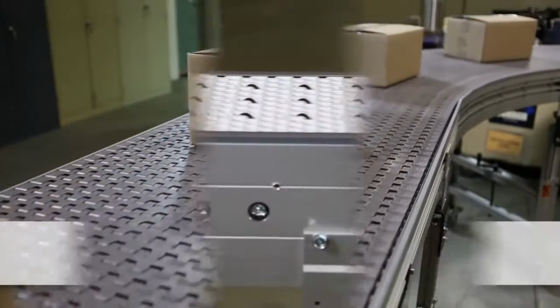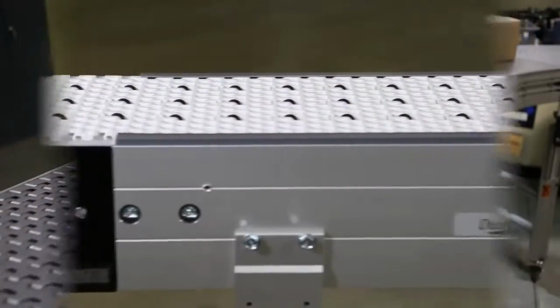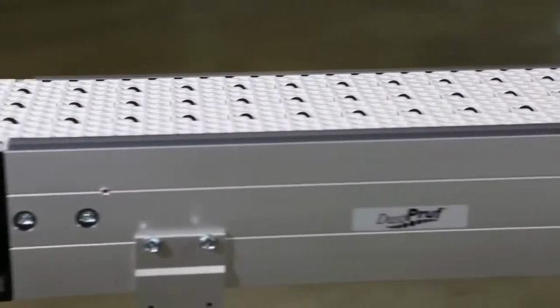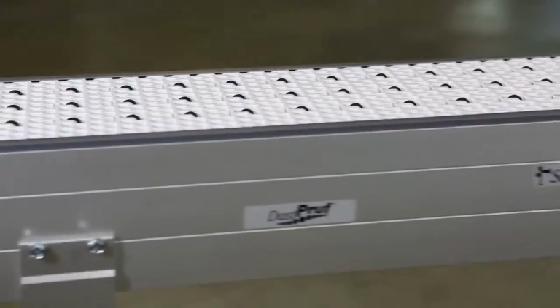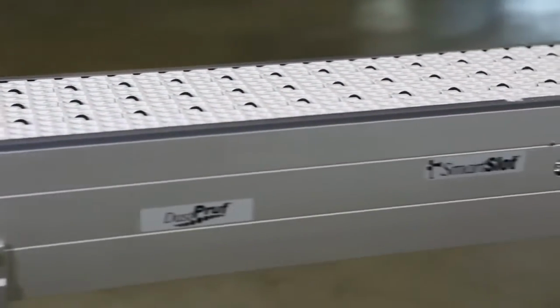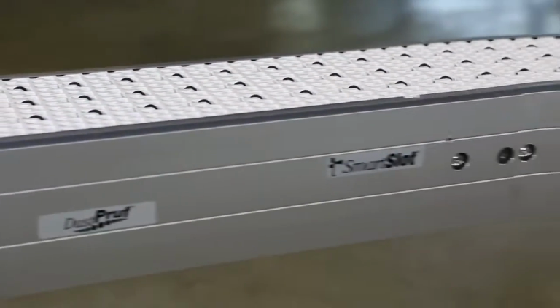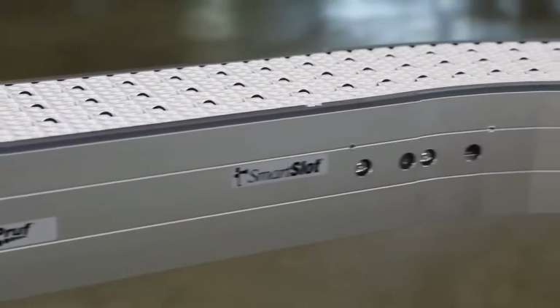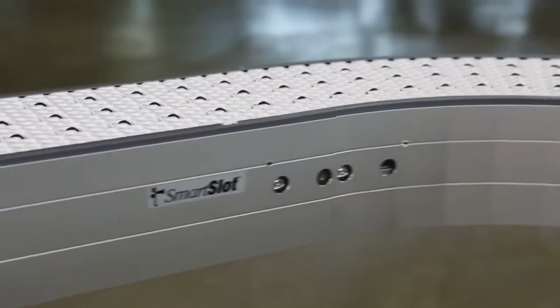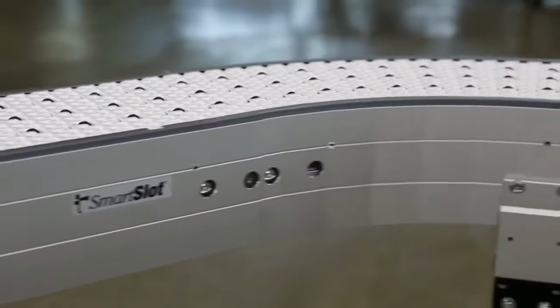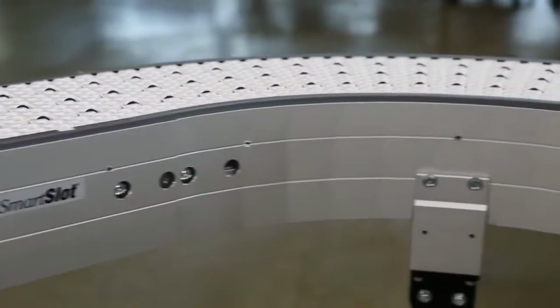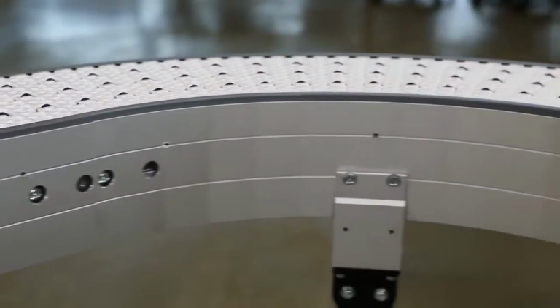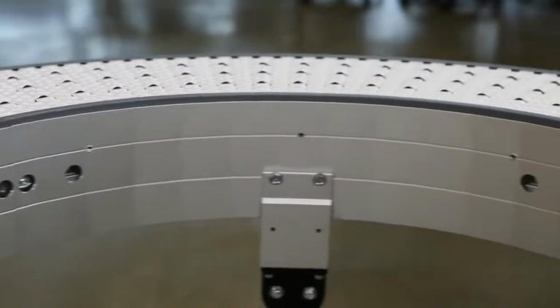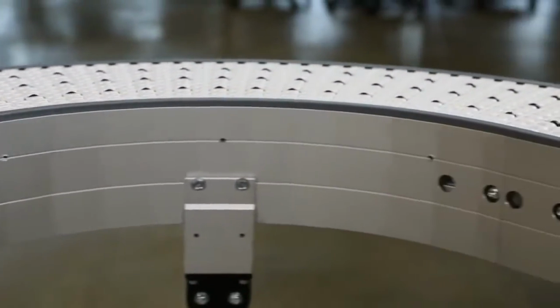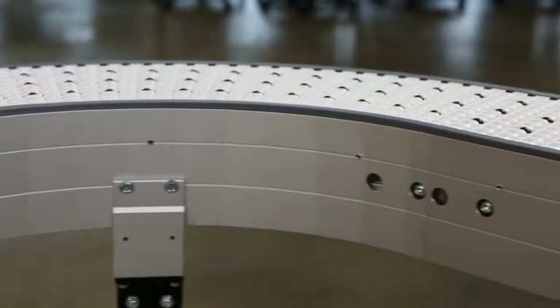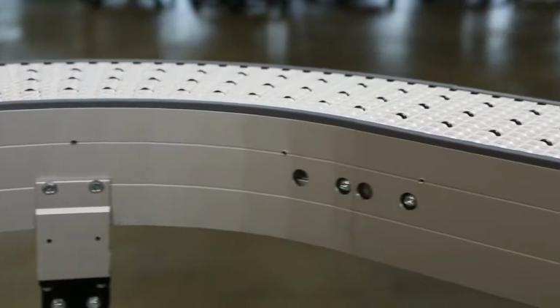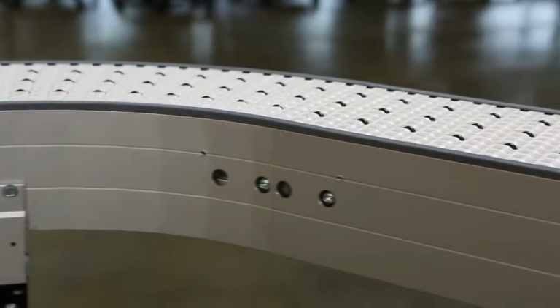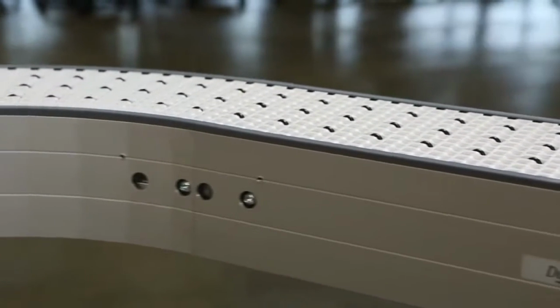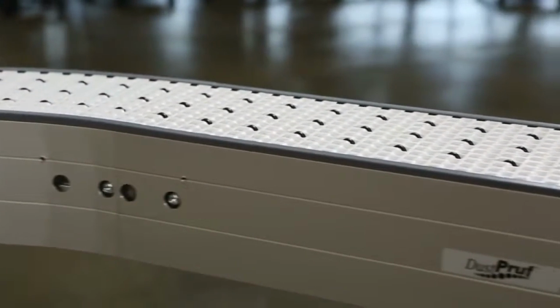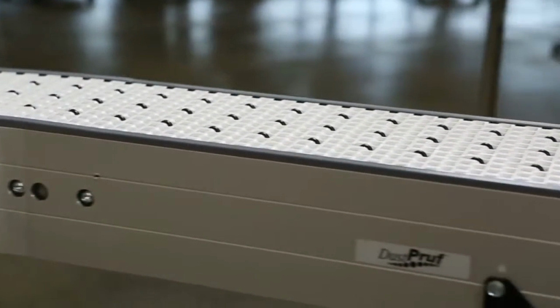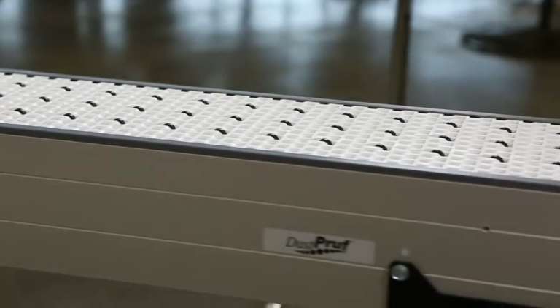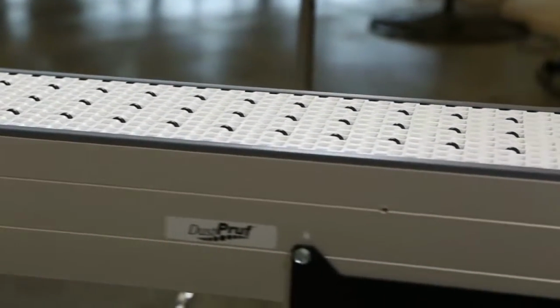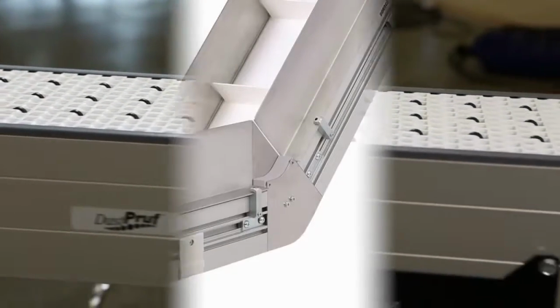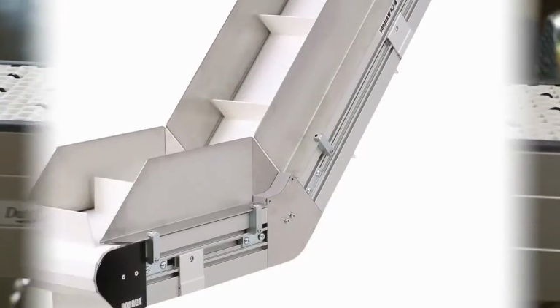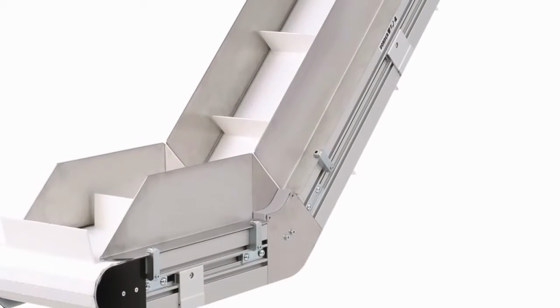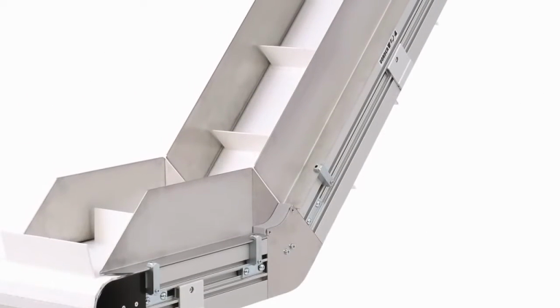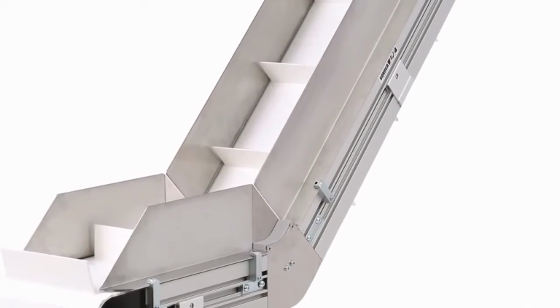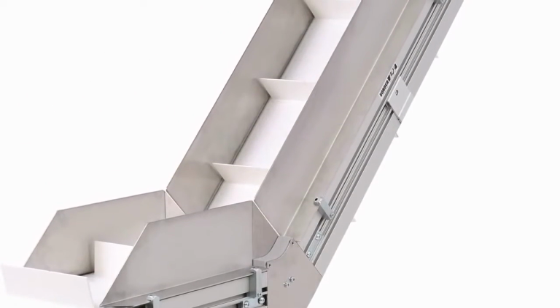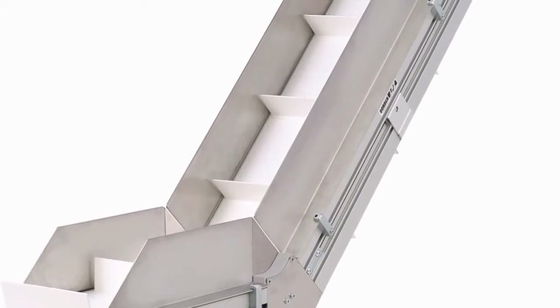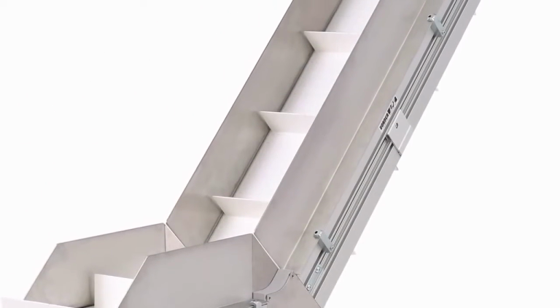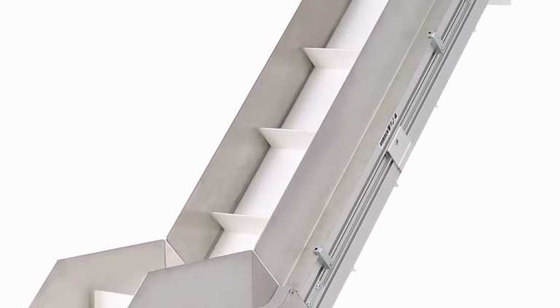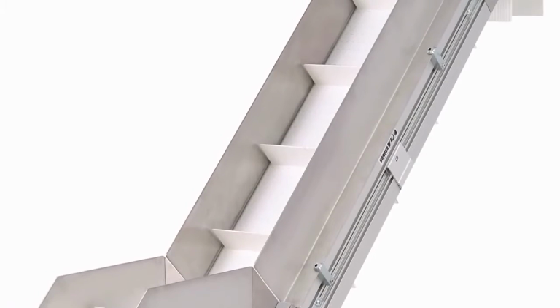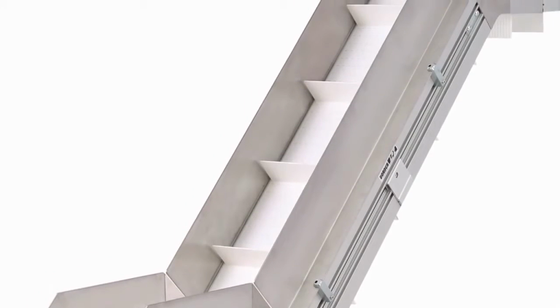The 3200 Modular Belt Conveyor is available in a variety of configurations including straights, z-frames, curves, nose-overs, and horizontal to inclines.